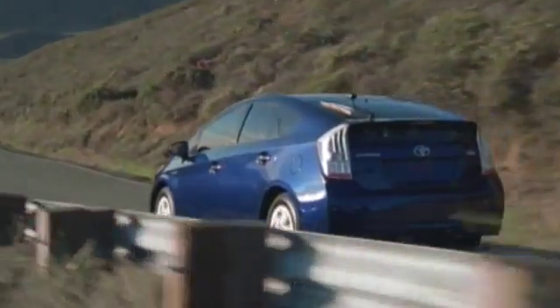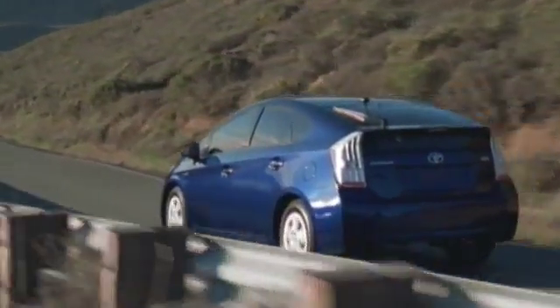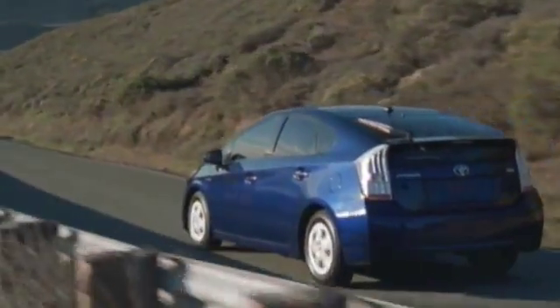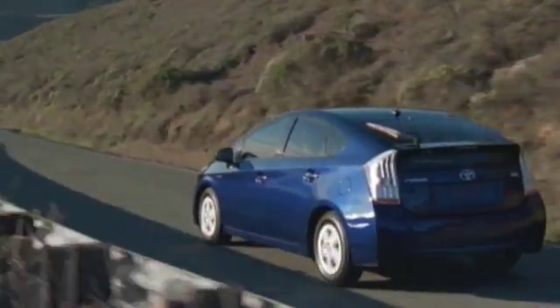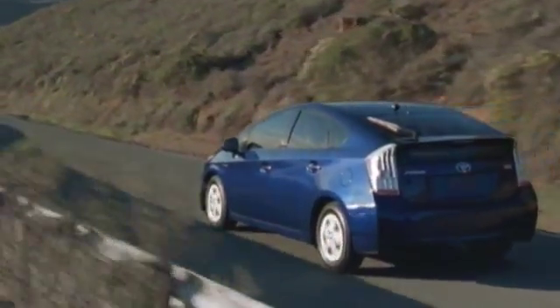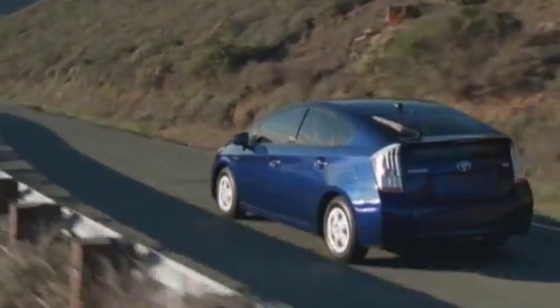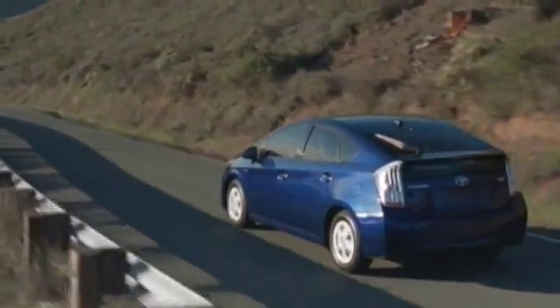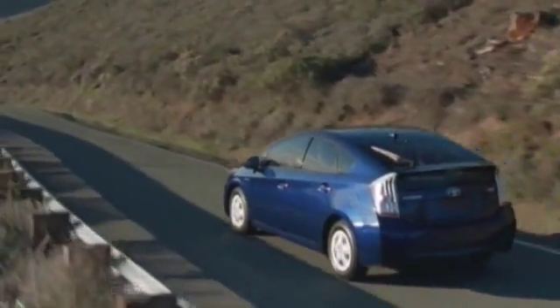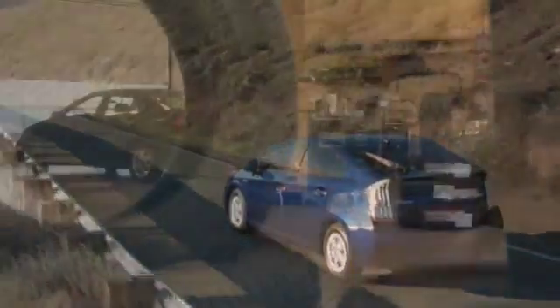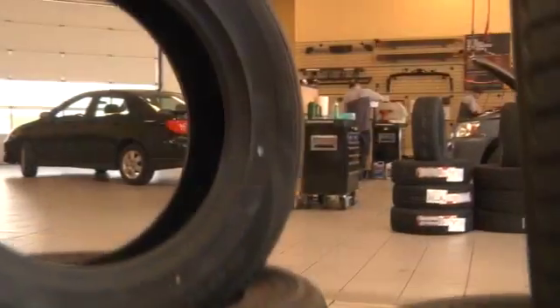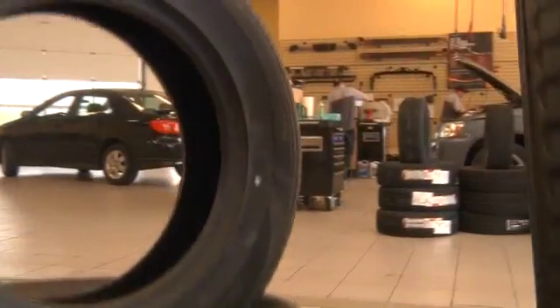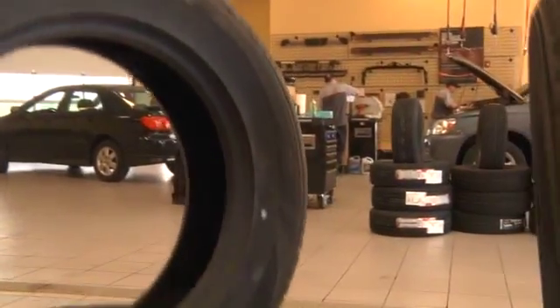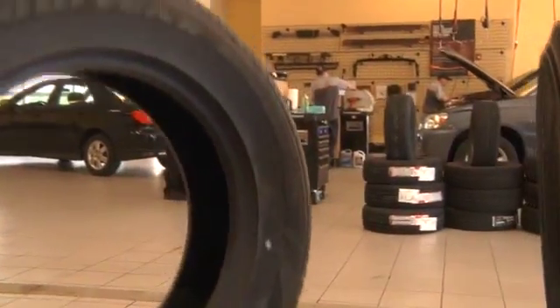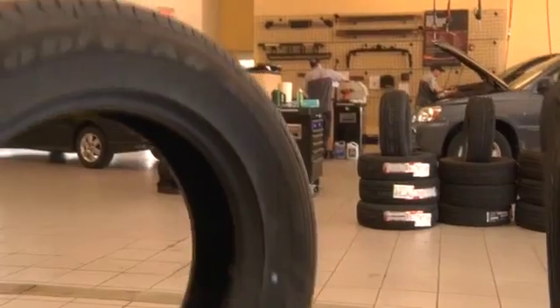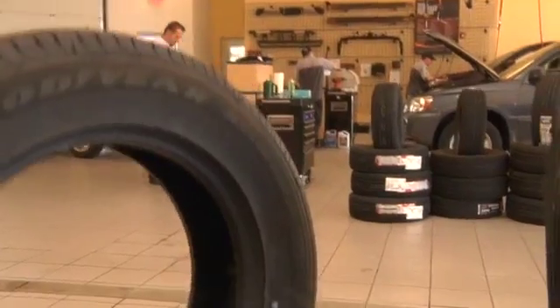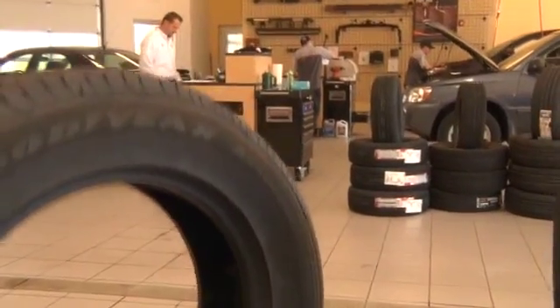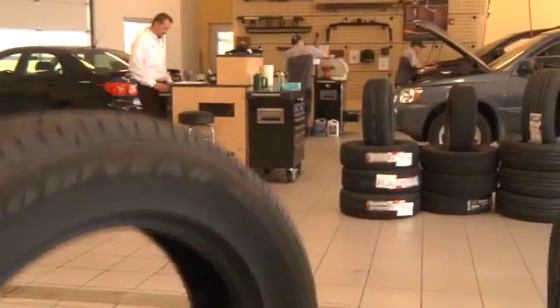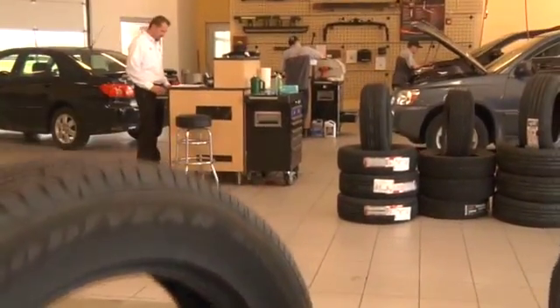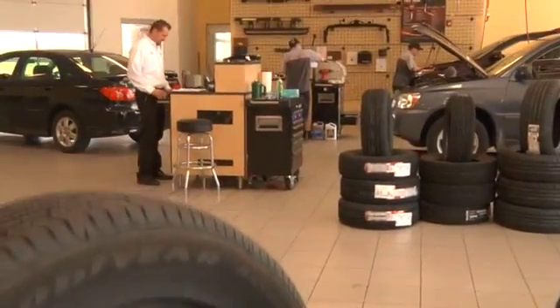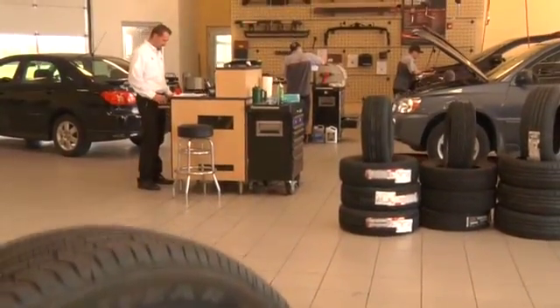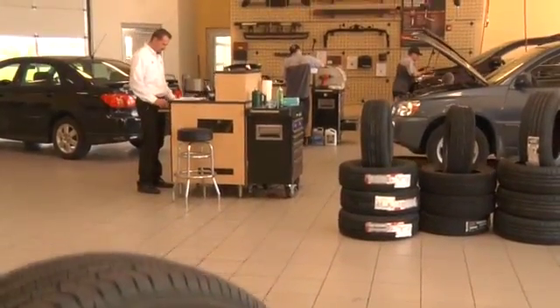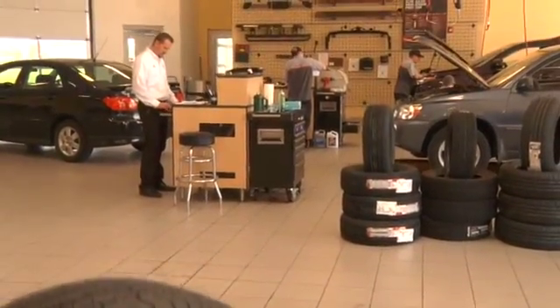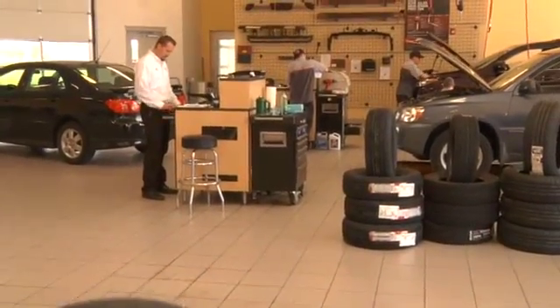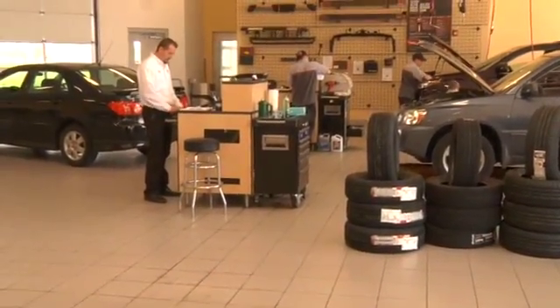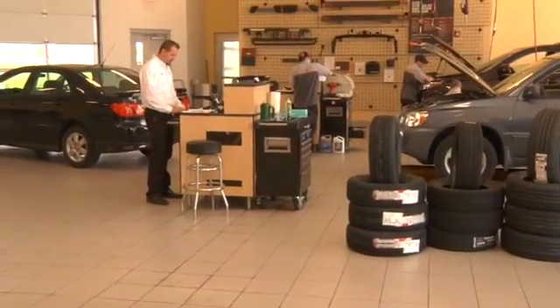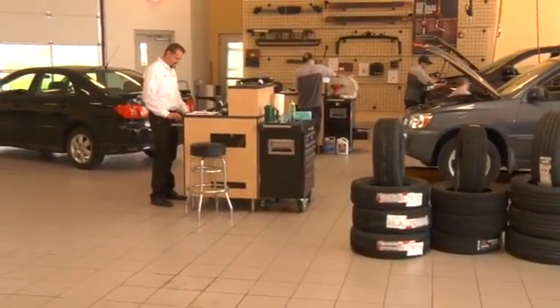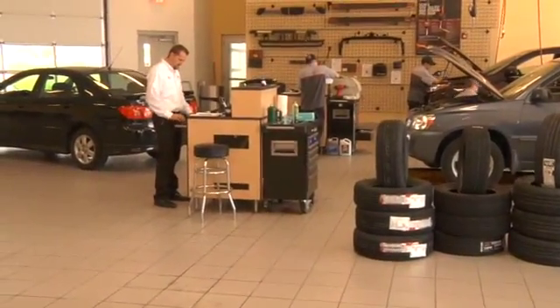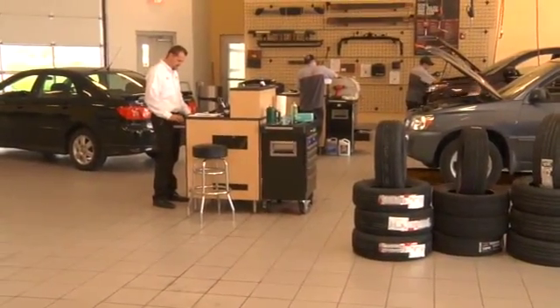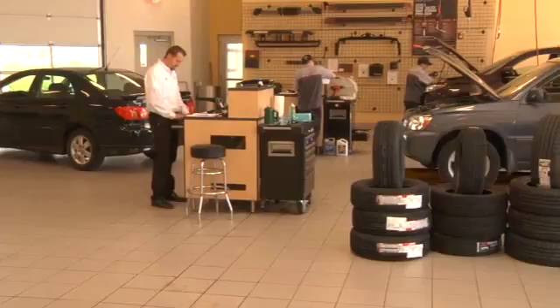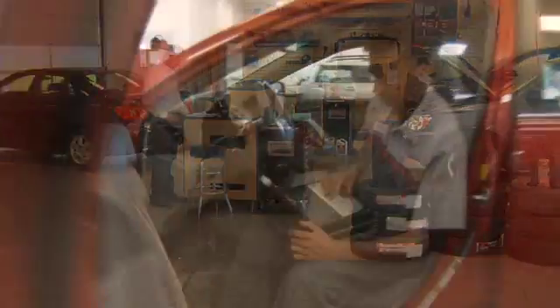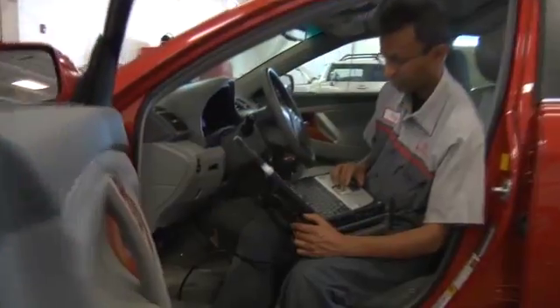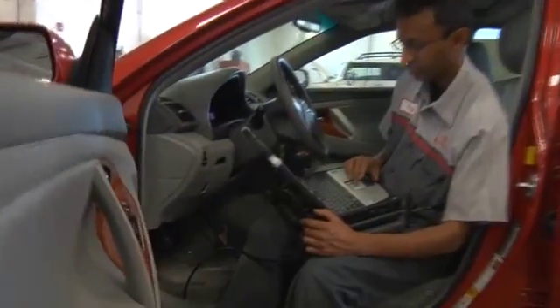With periodic or scheduled maintenance at our service center, which specializes in Toyotas, you can protect your investment, increase your vehicle's performance, and add years of service.